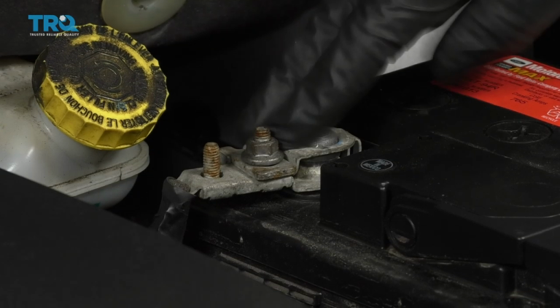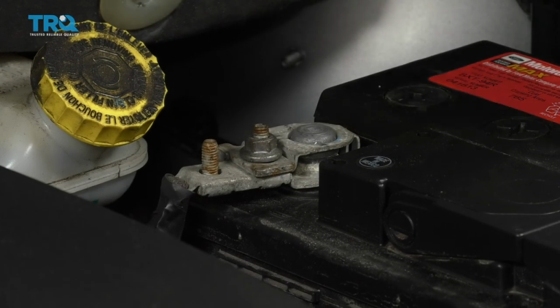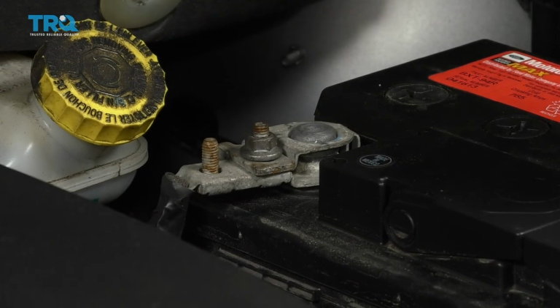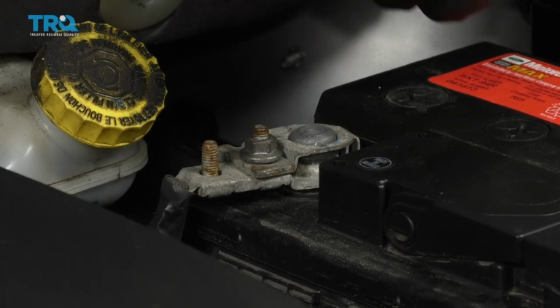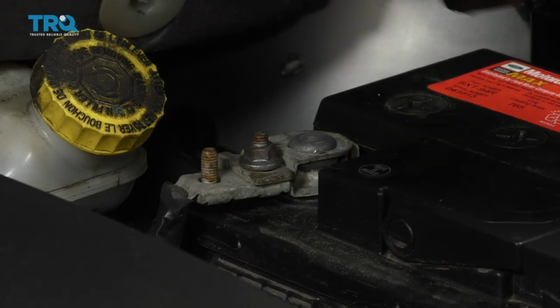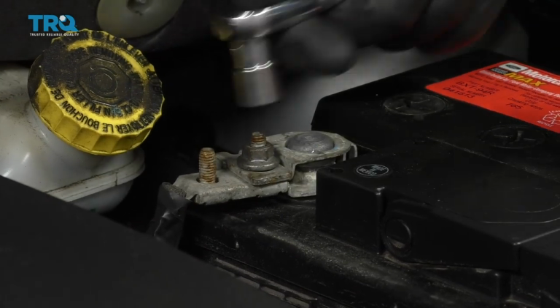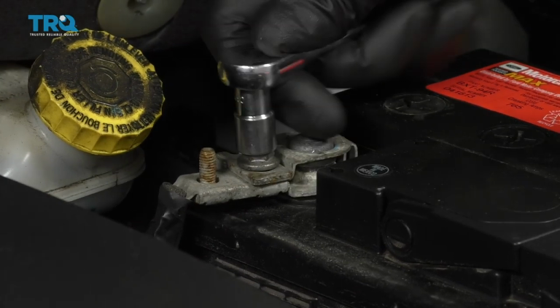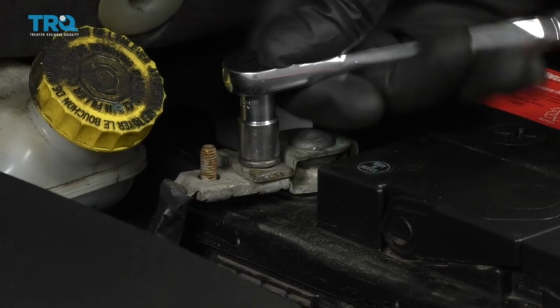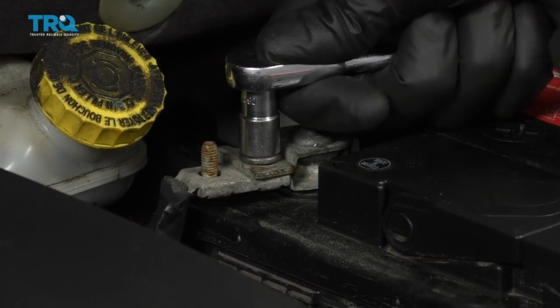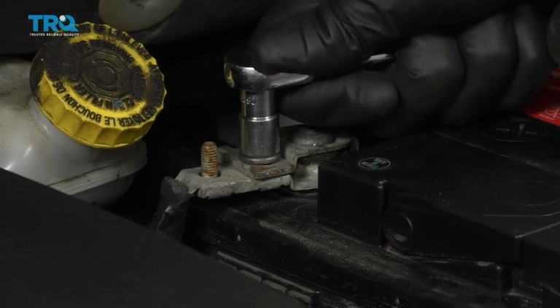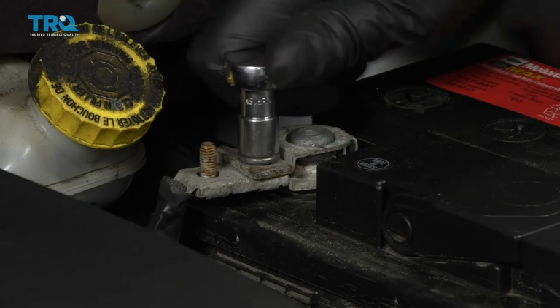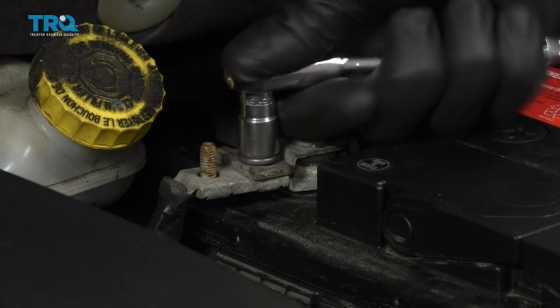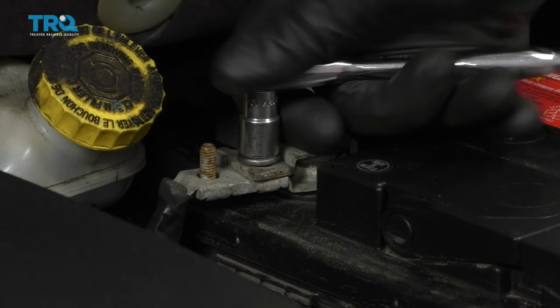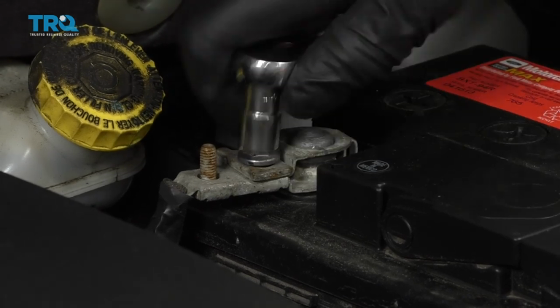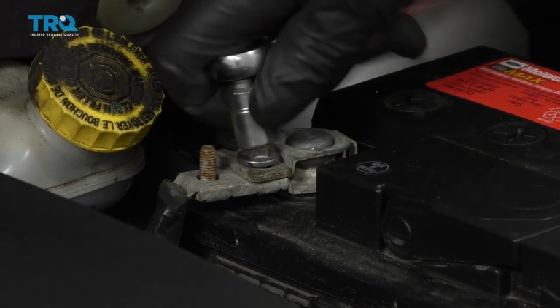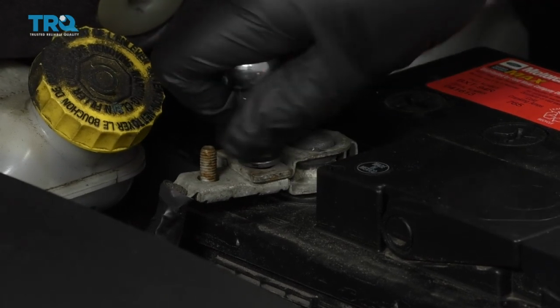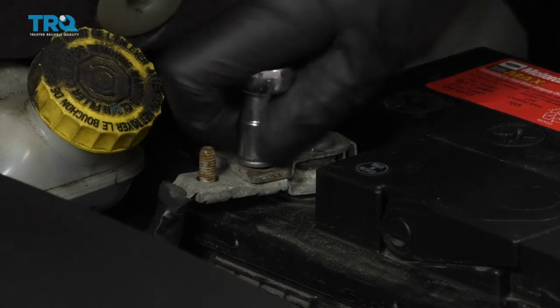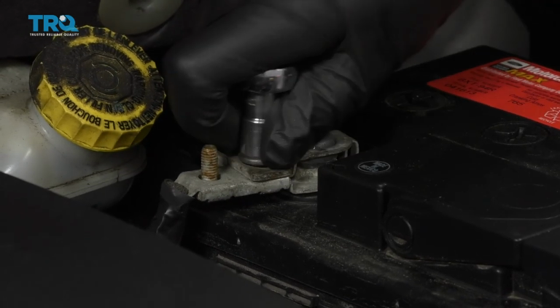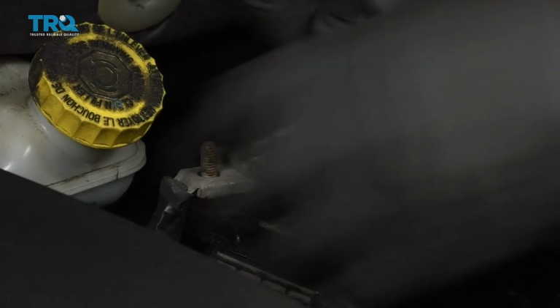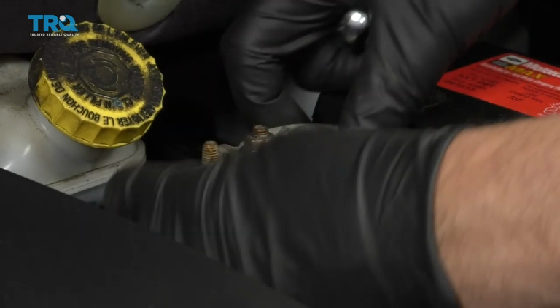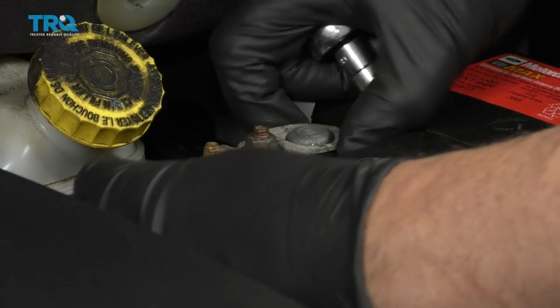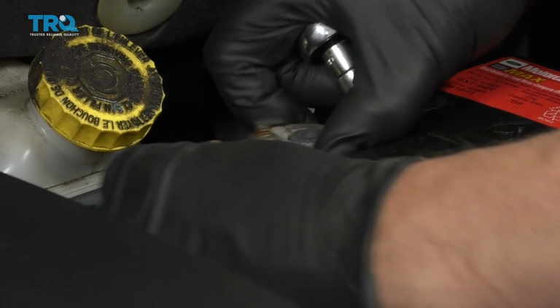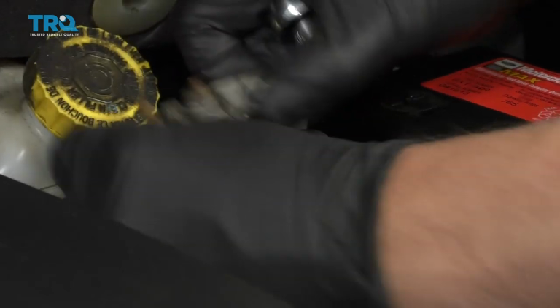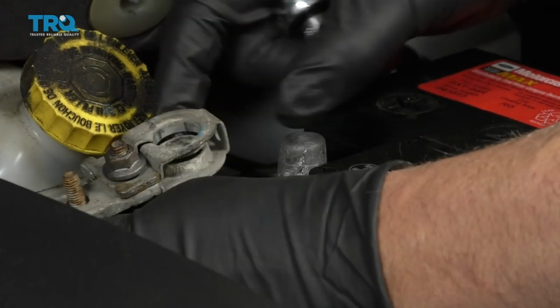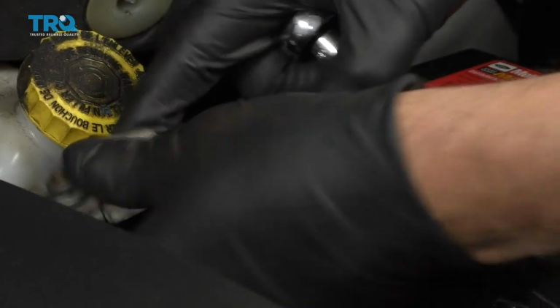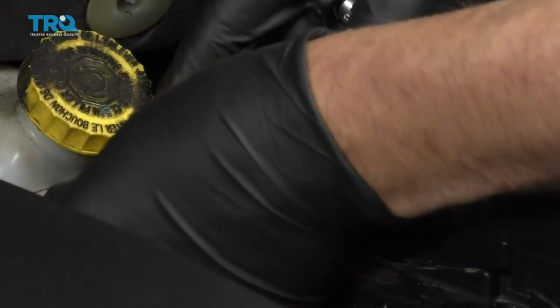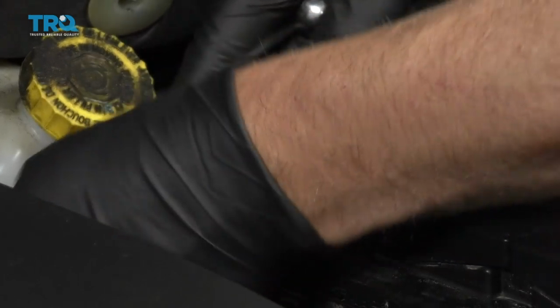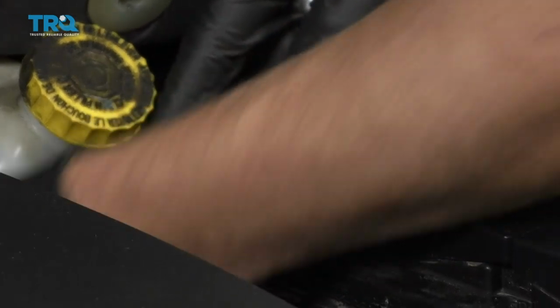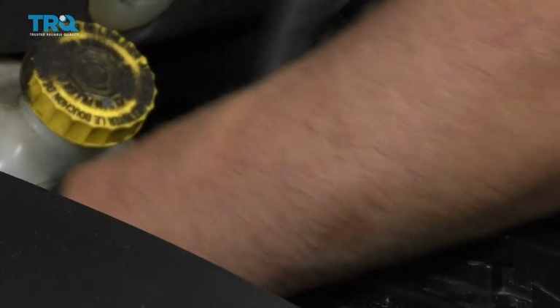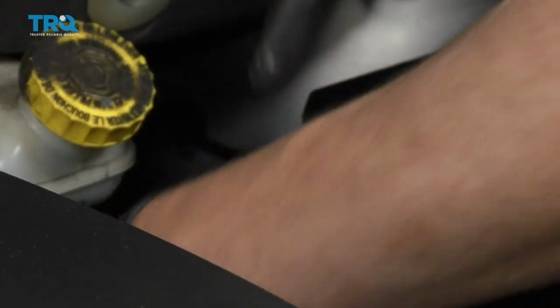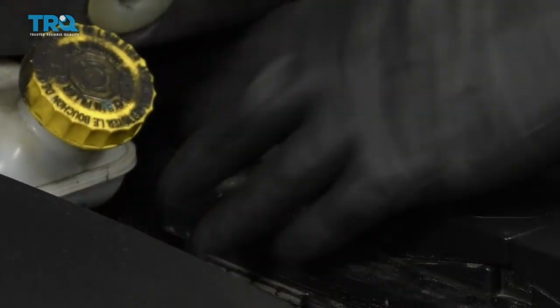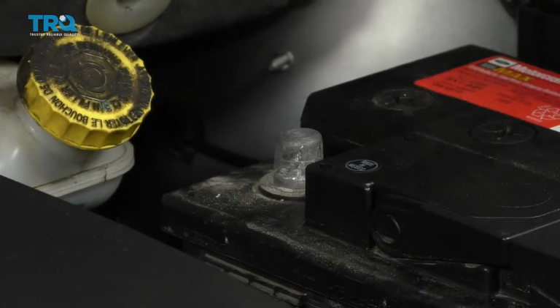Disconnect the negative battery cable. I'm just gonna use a 10-millimeter socket, loosen it up, take it off, and make sure it doesn't arc out on it.